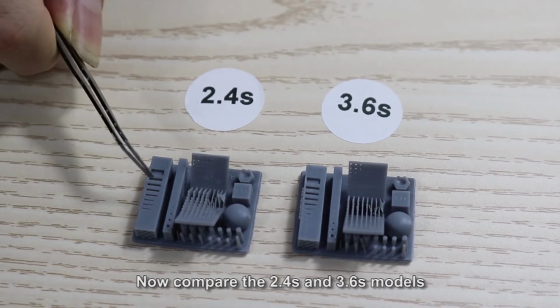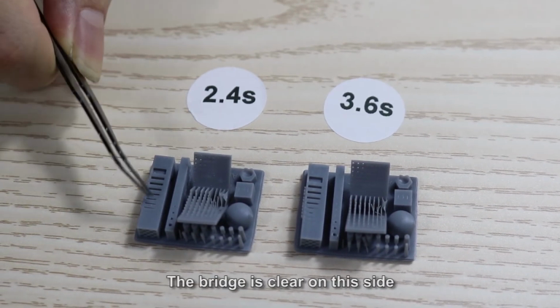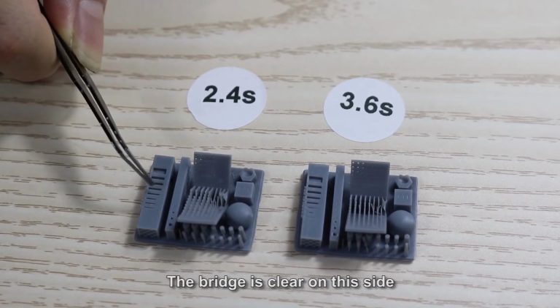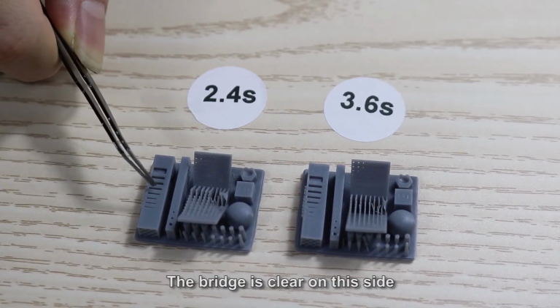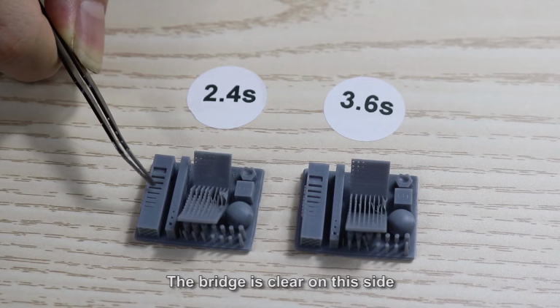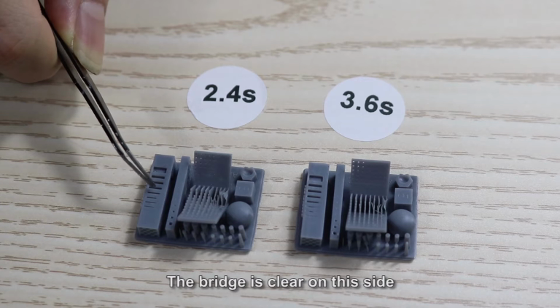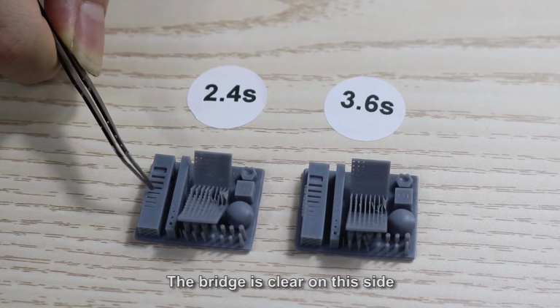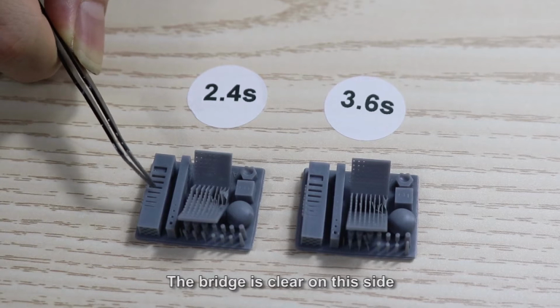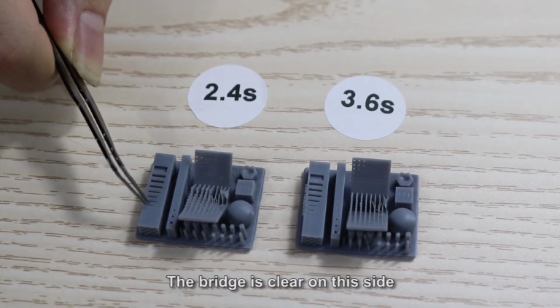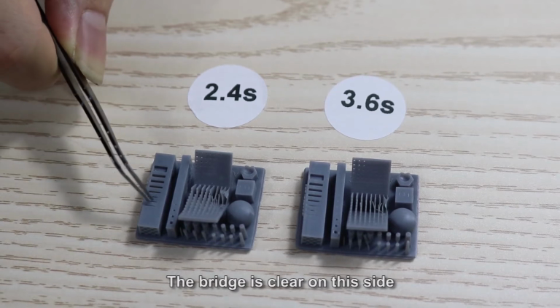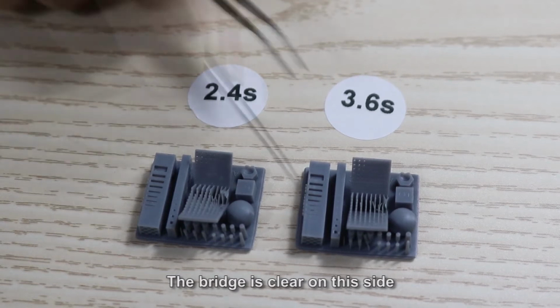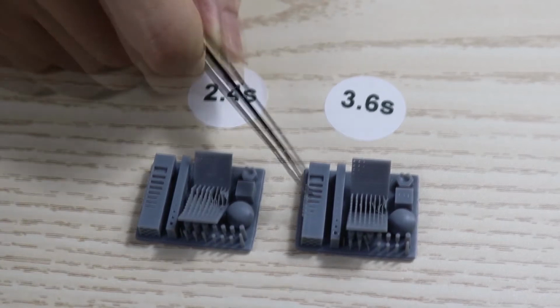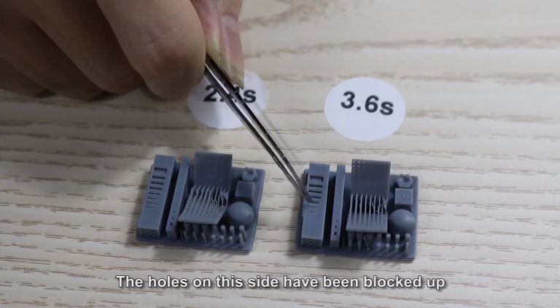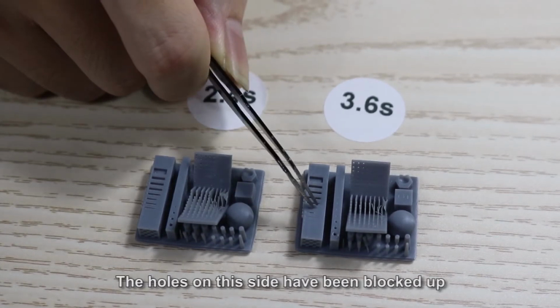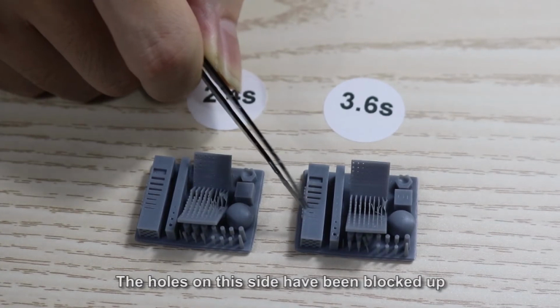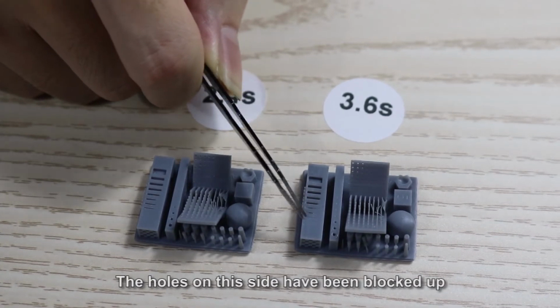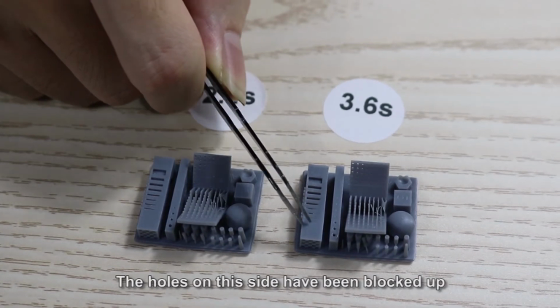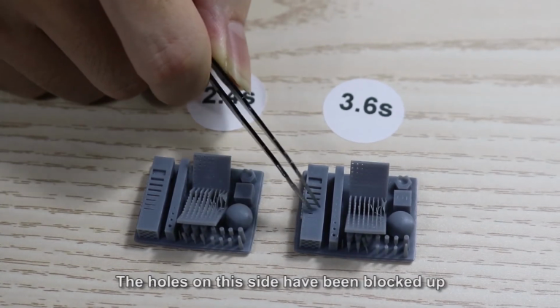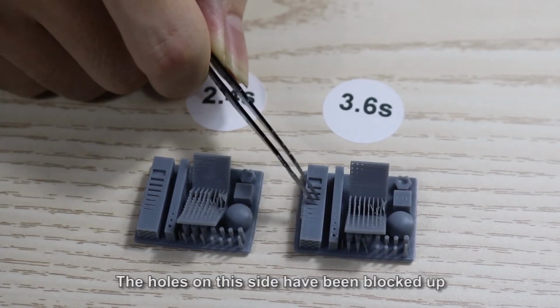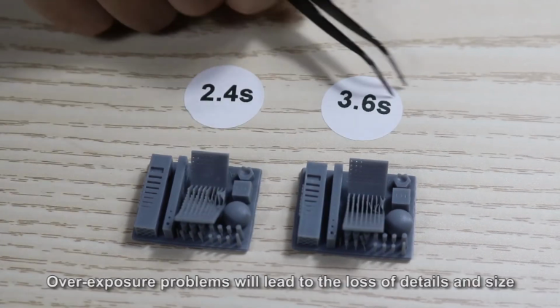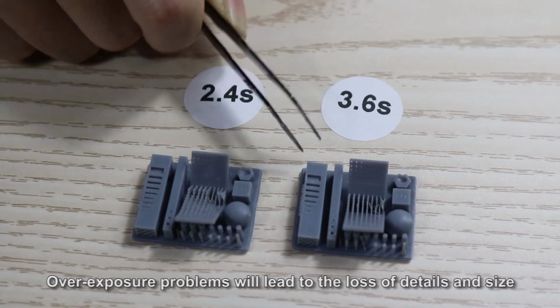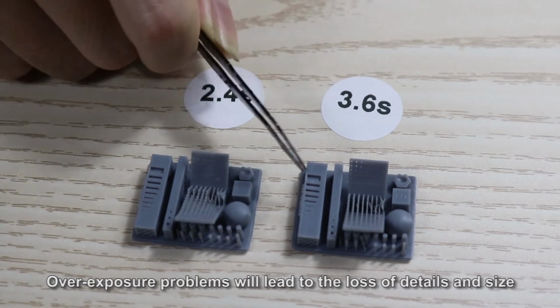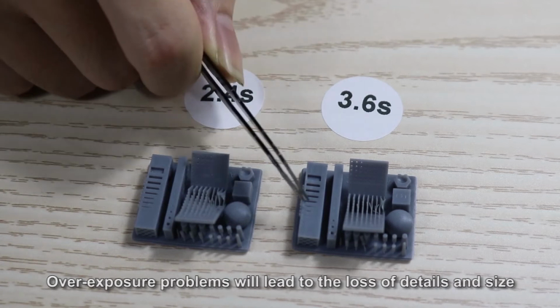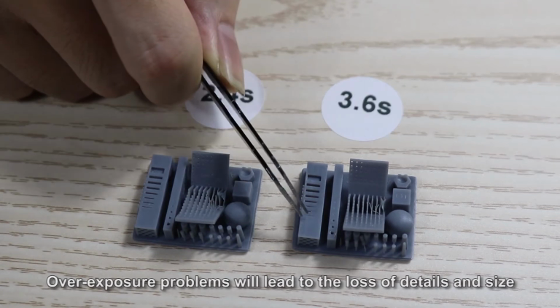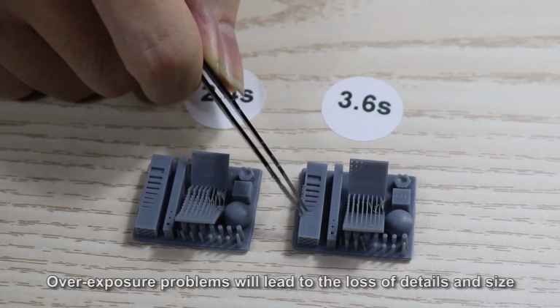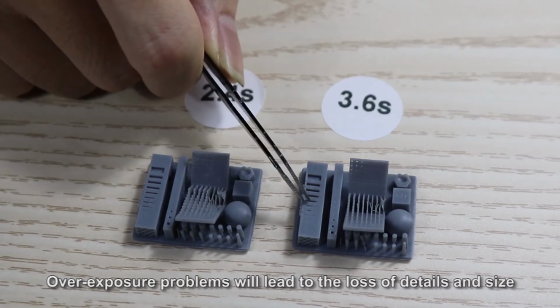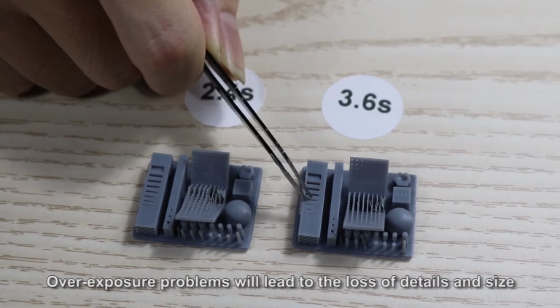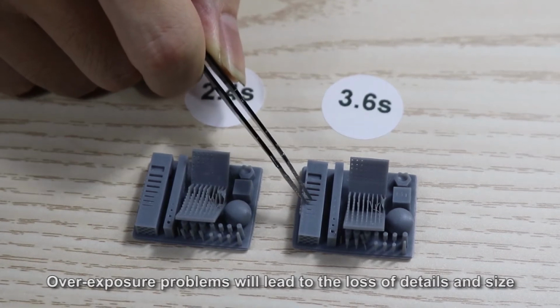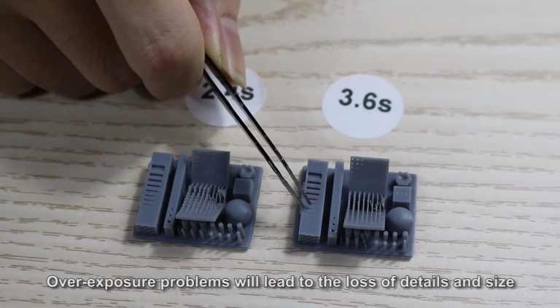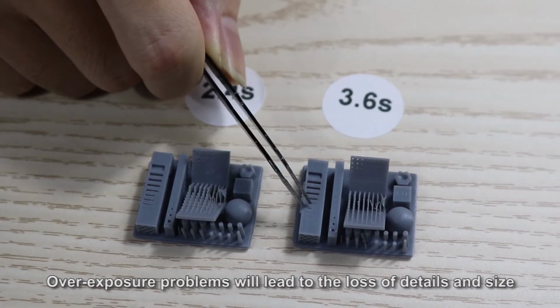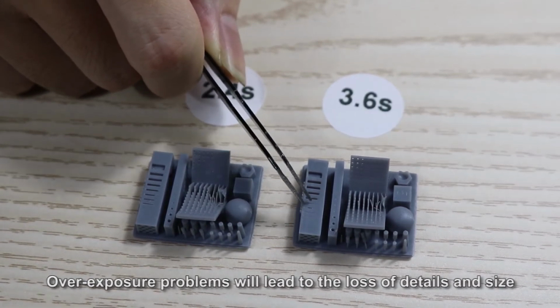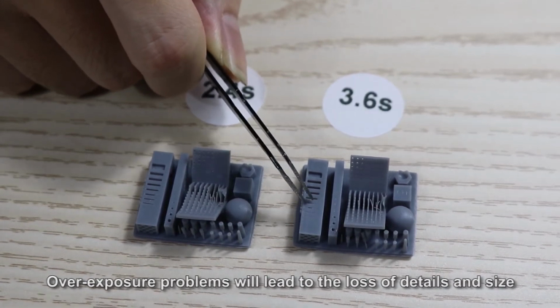The bridge is clear on this side, but the holes on this side have been blocked up. Overexposure problems will lead to the loss of details and size.